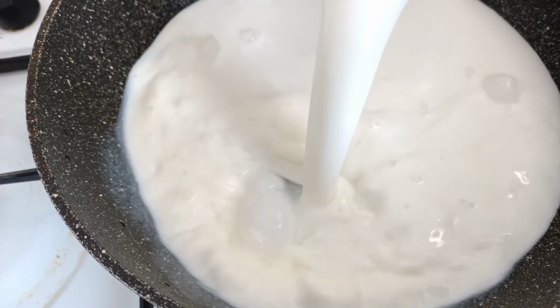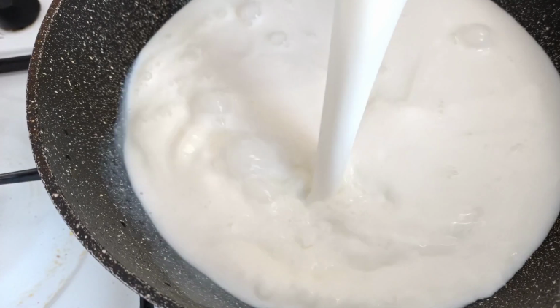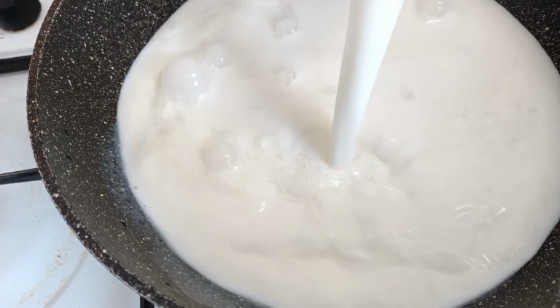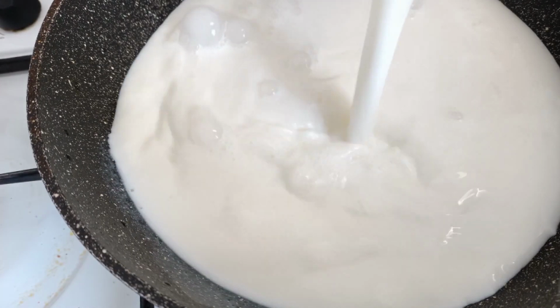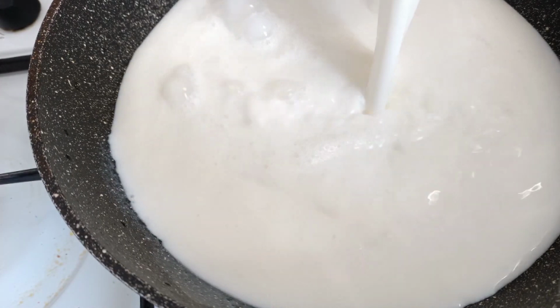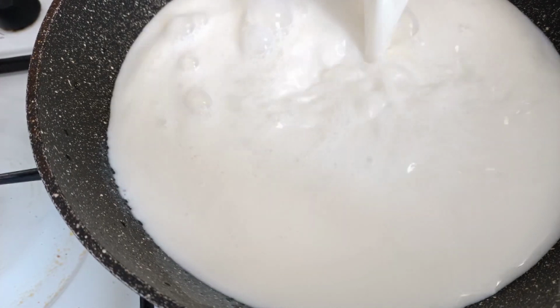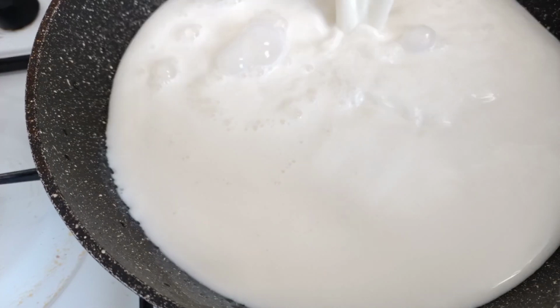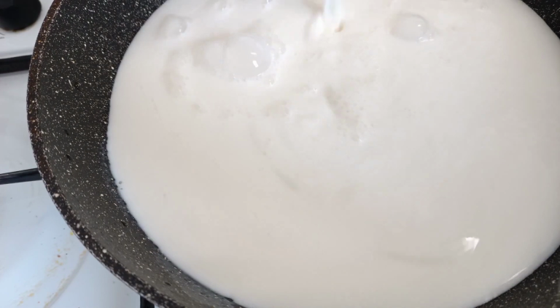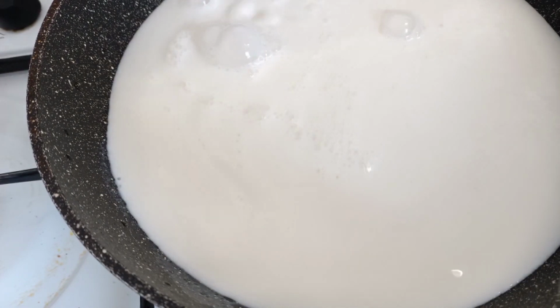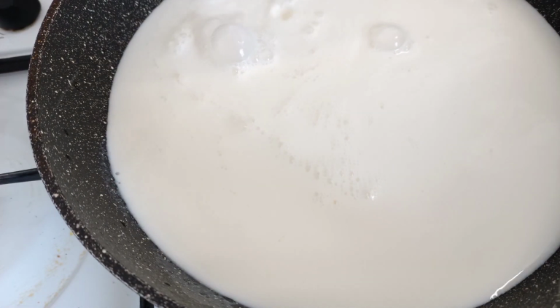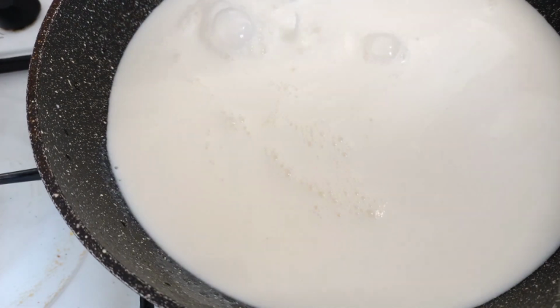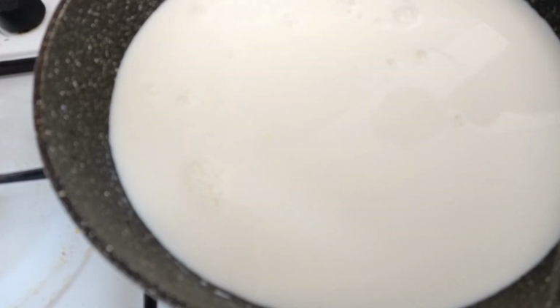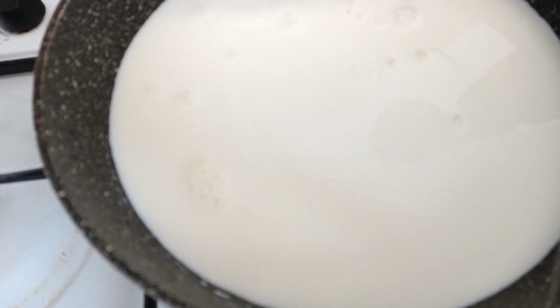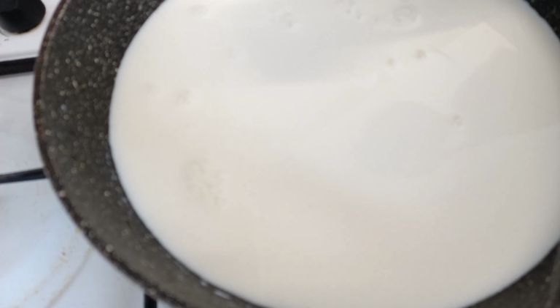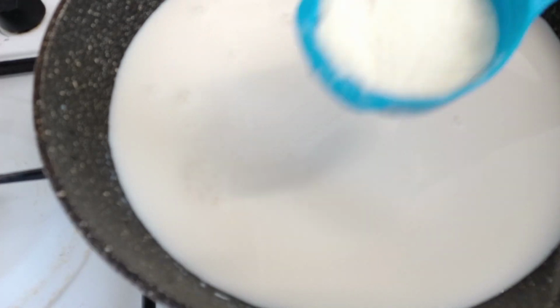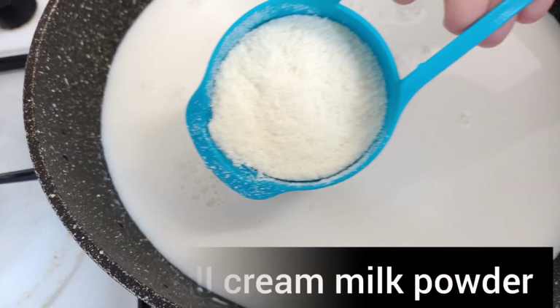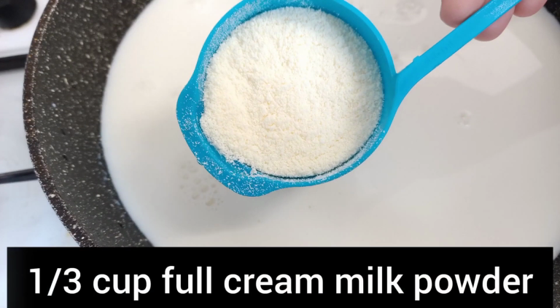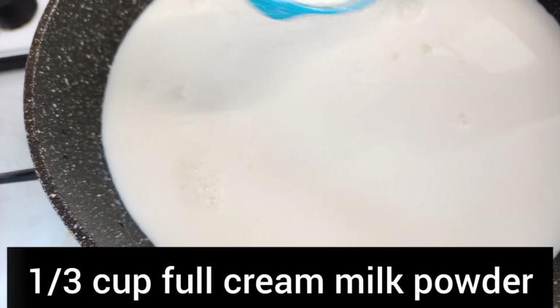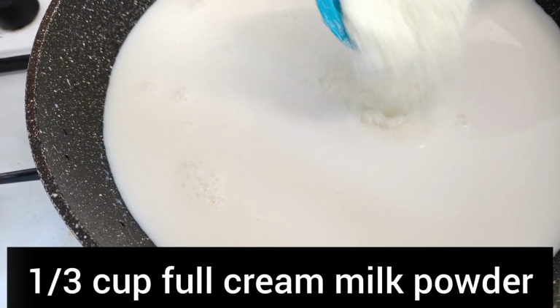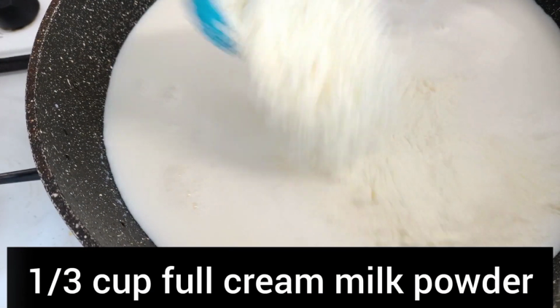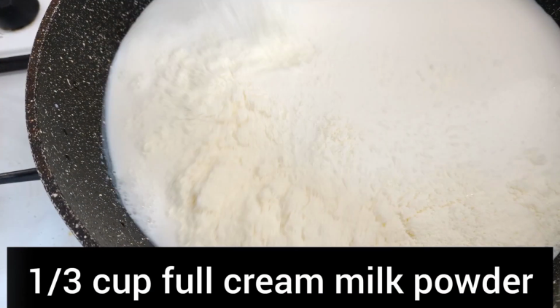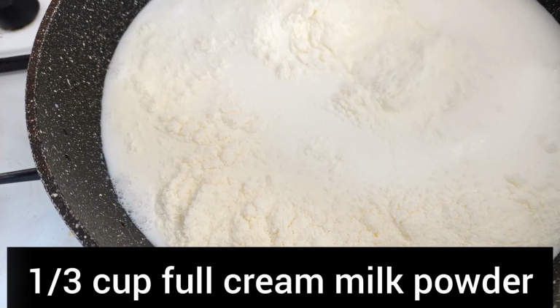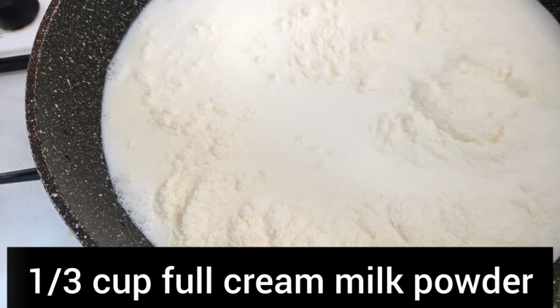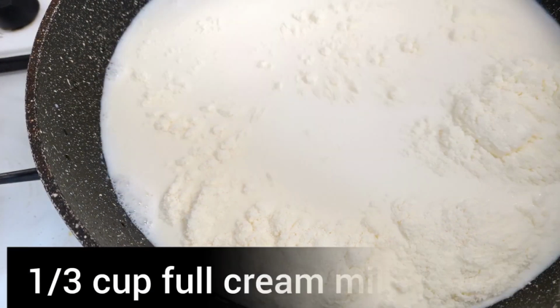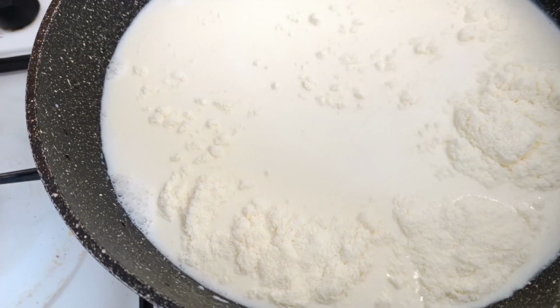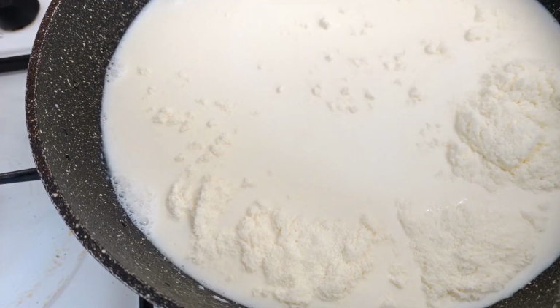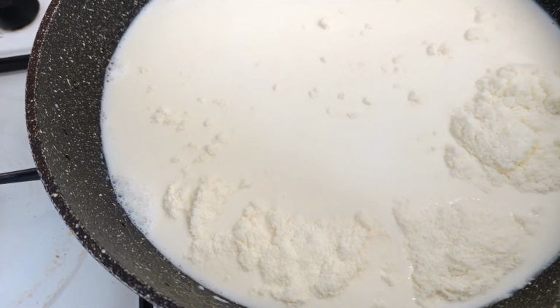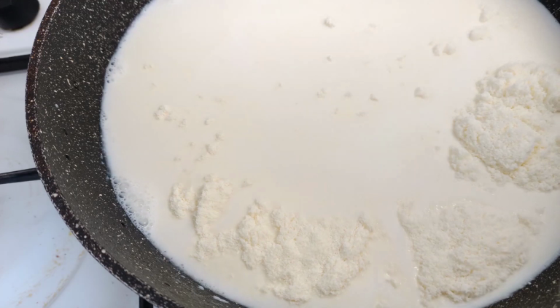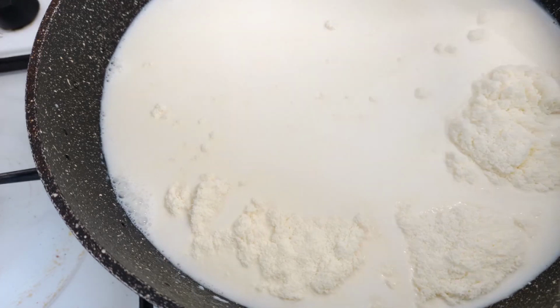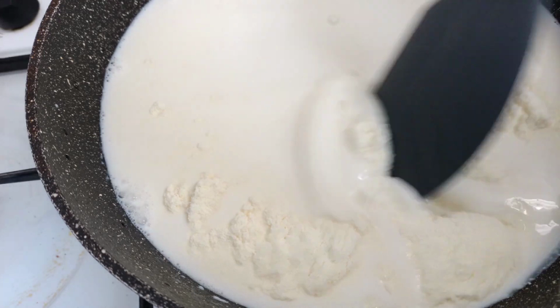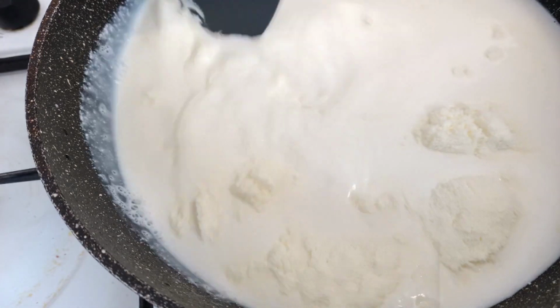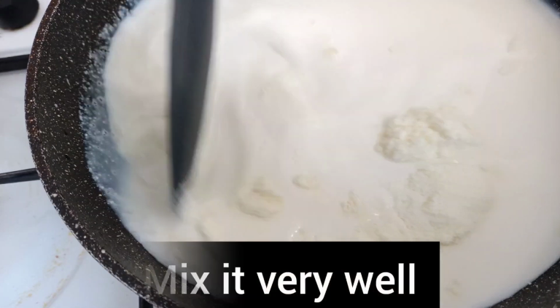I will put 1 cup of milk. I will mix the liquid milk with powder and mix with liquid milk.